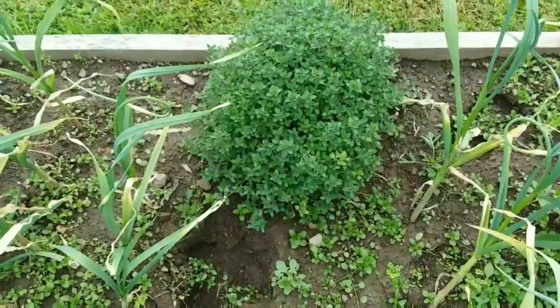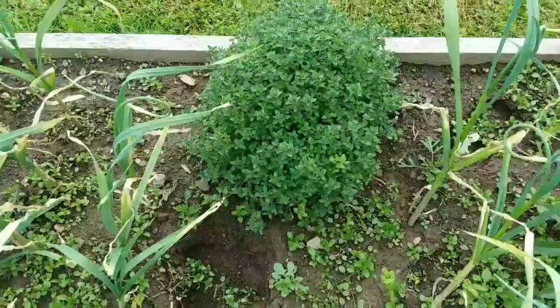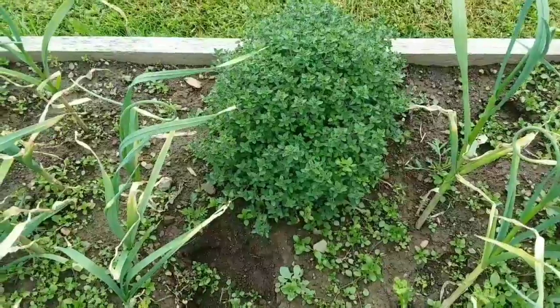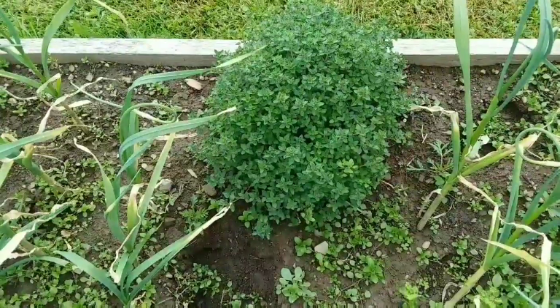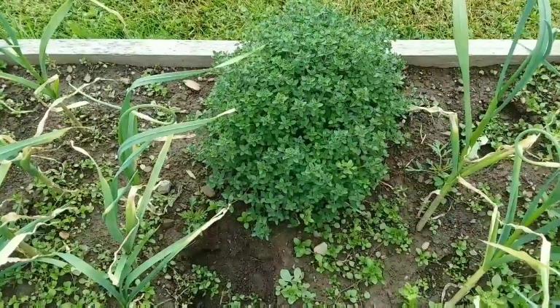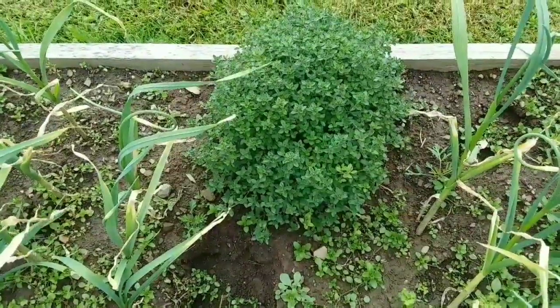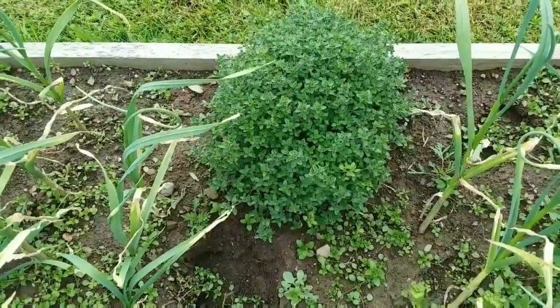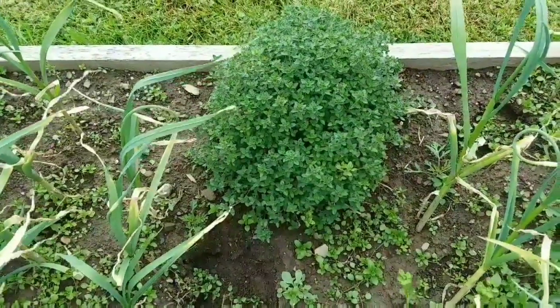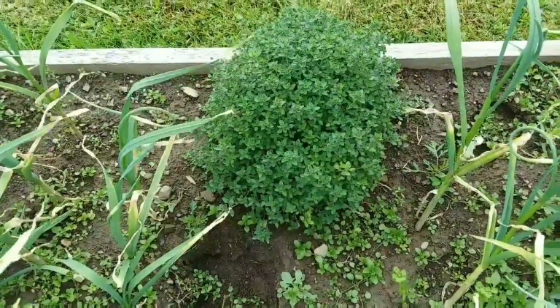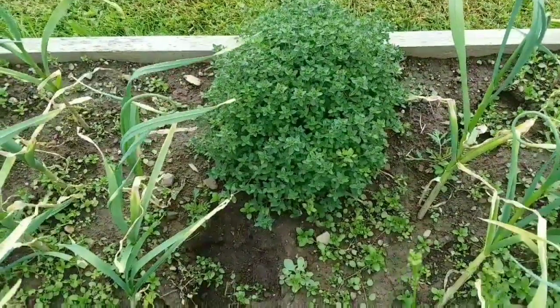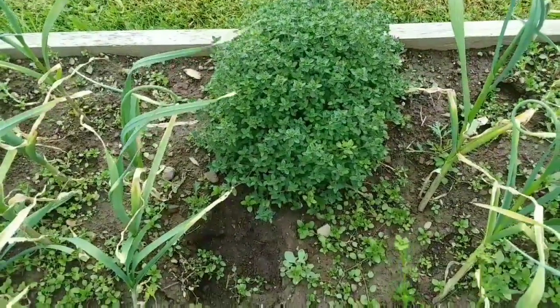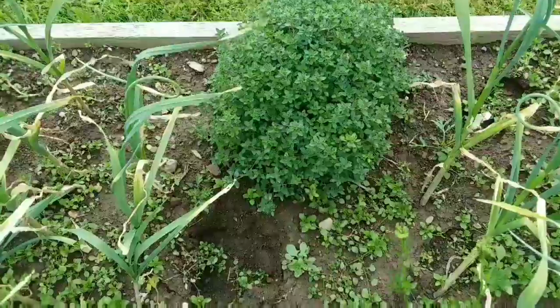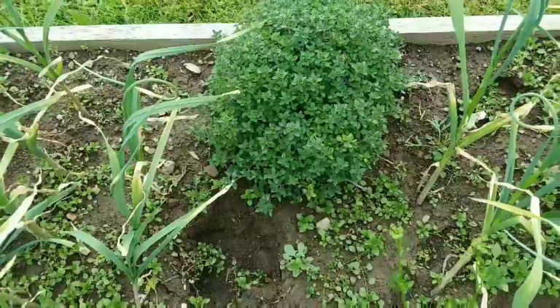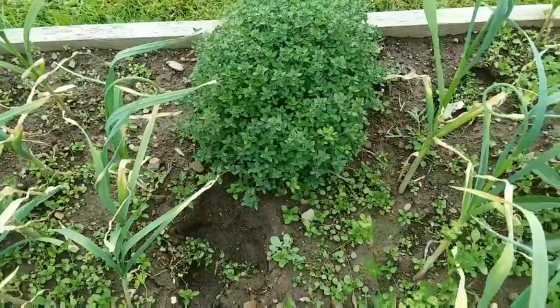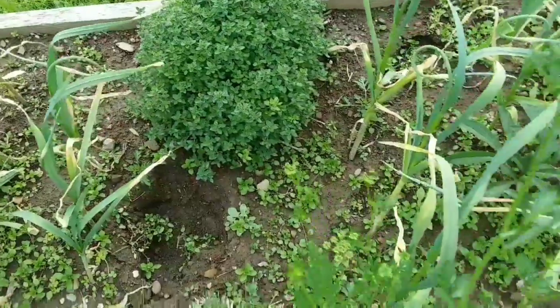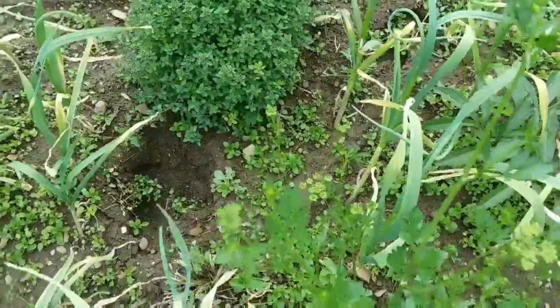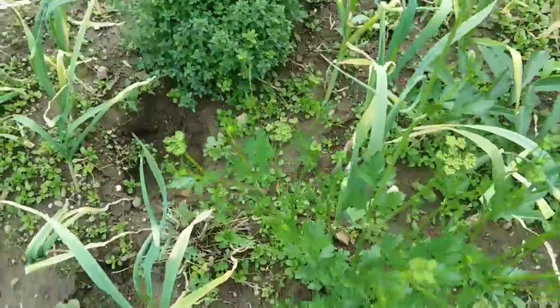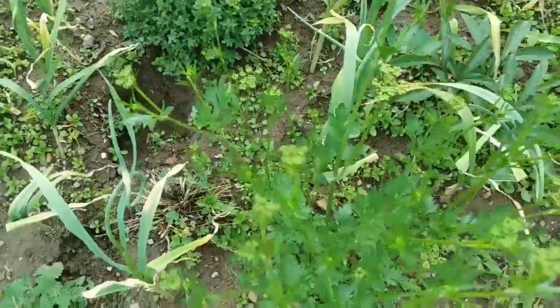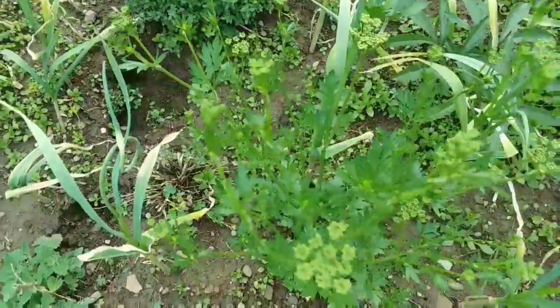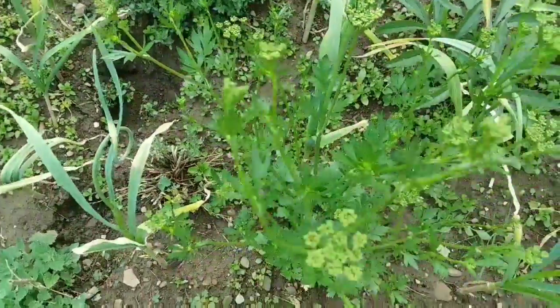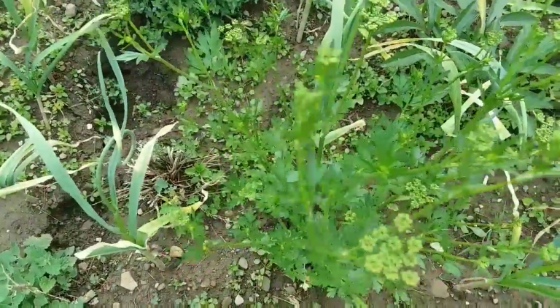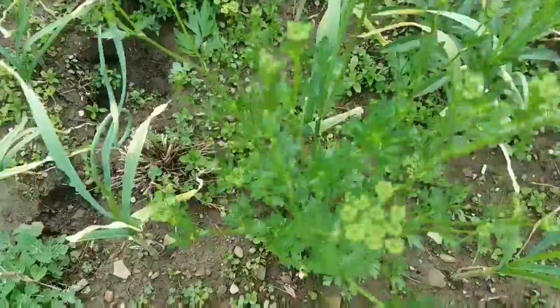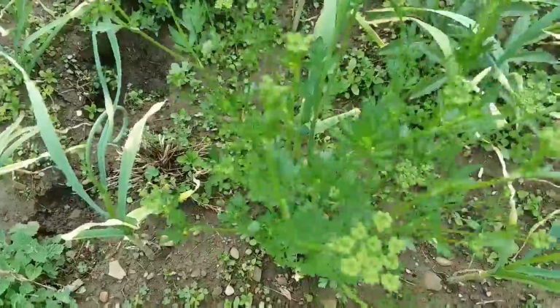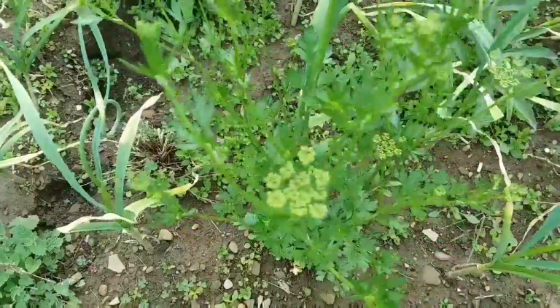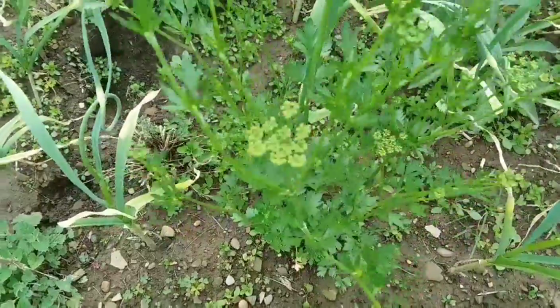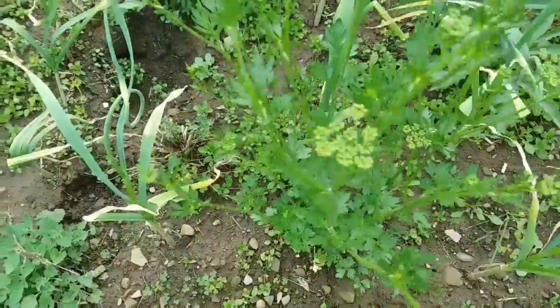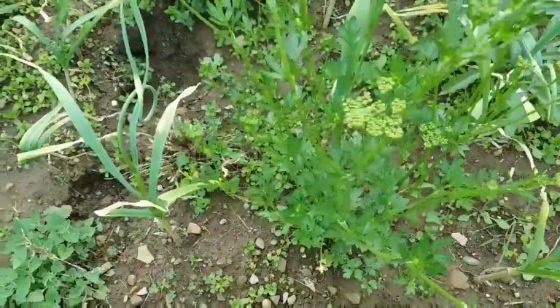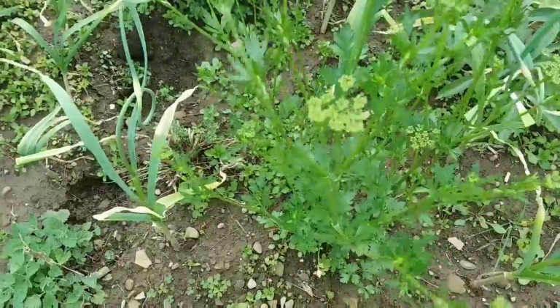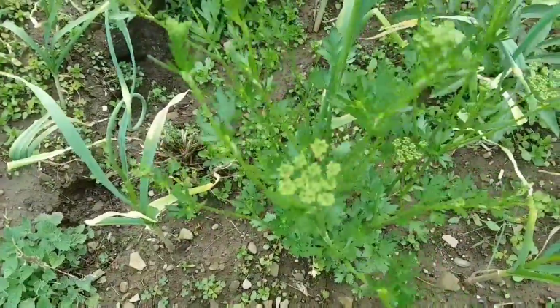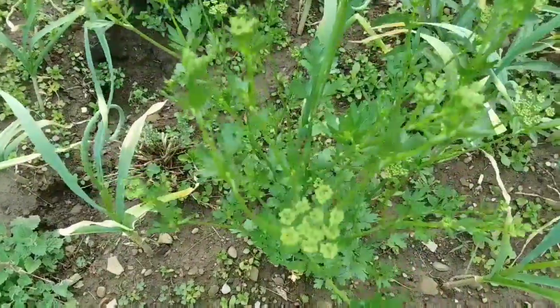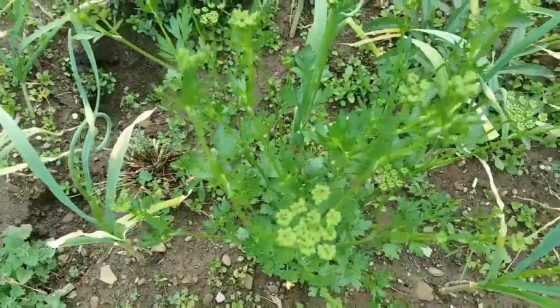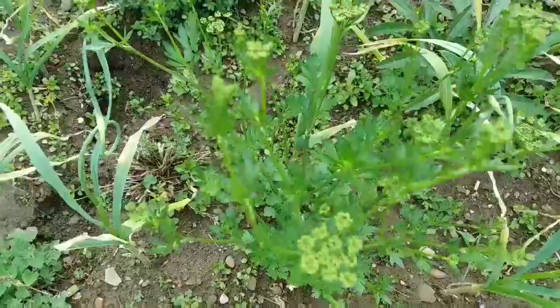You can see our thyme is bushing out nicely. I've been using a lot of thyme in cooking. The parsley seed heads are forming. This is a second year parsley so it seeds.